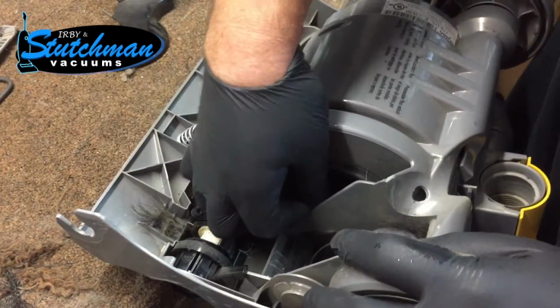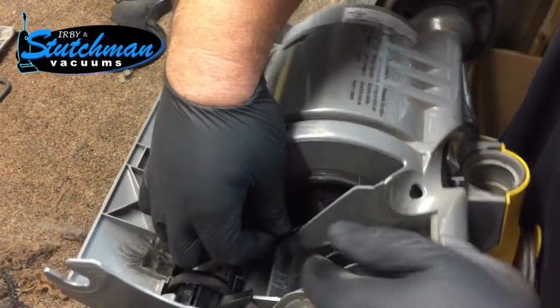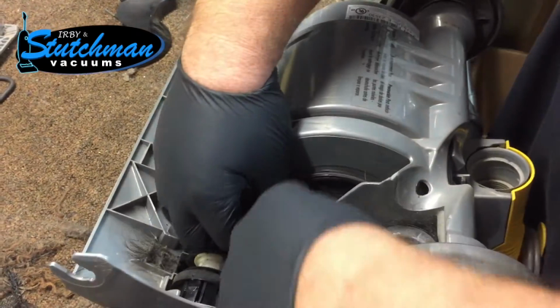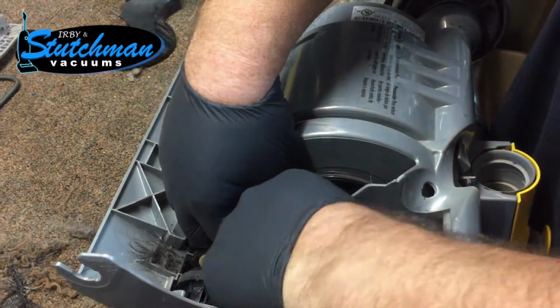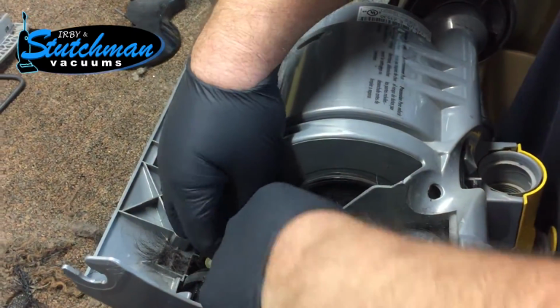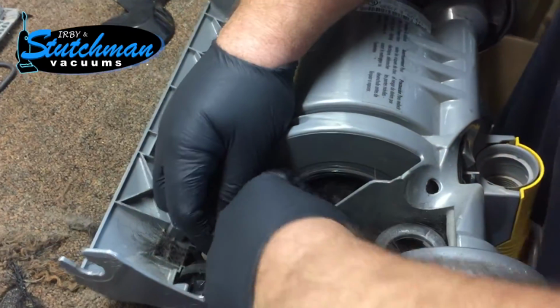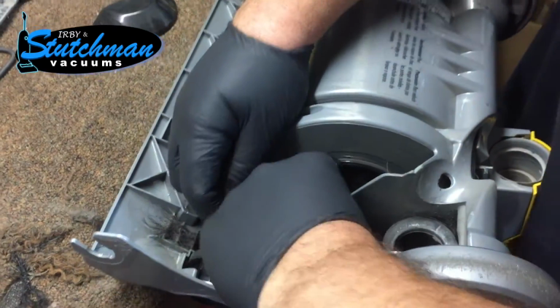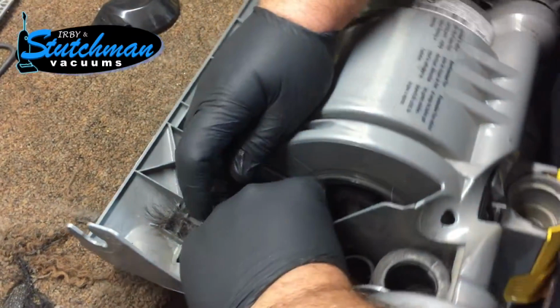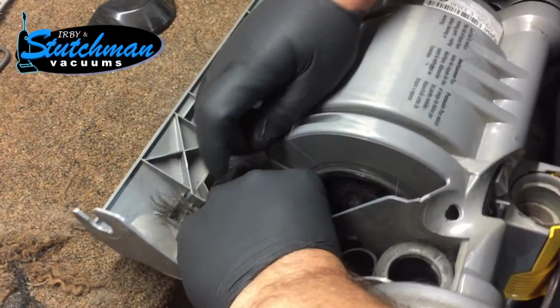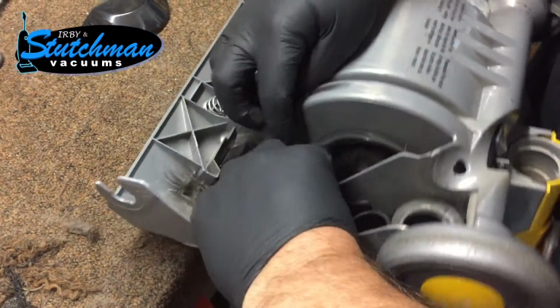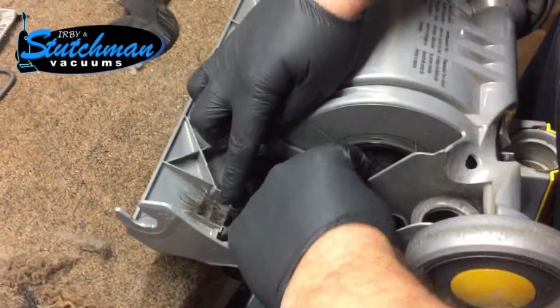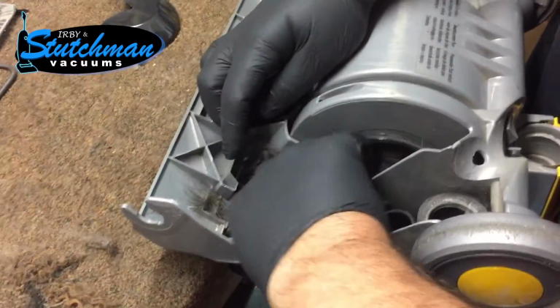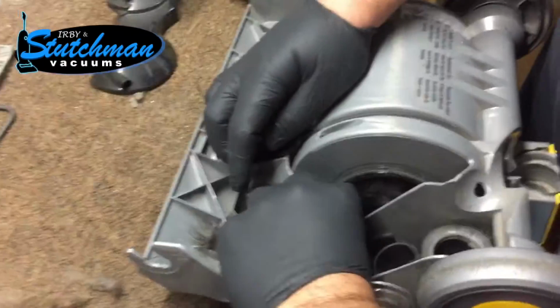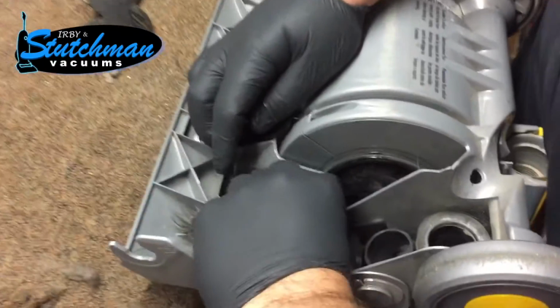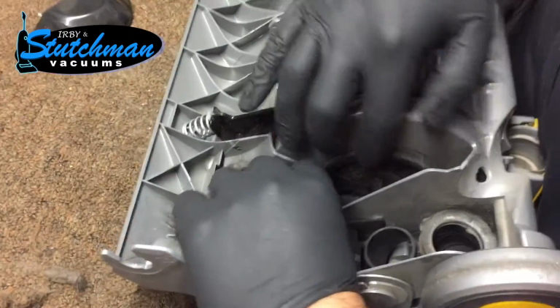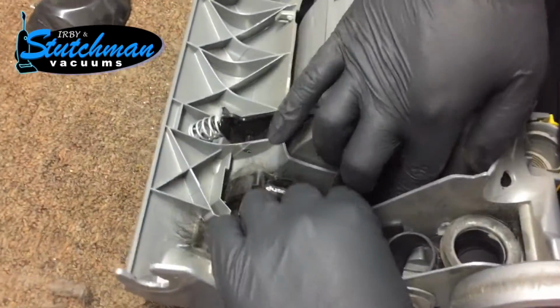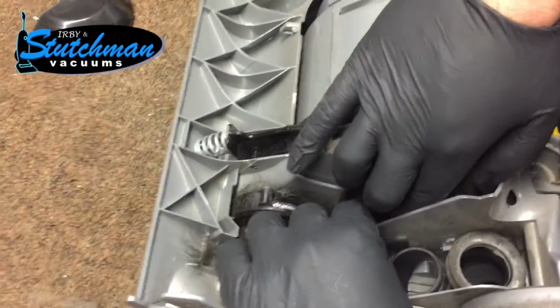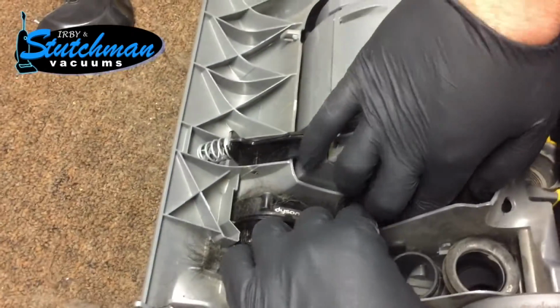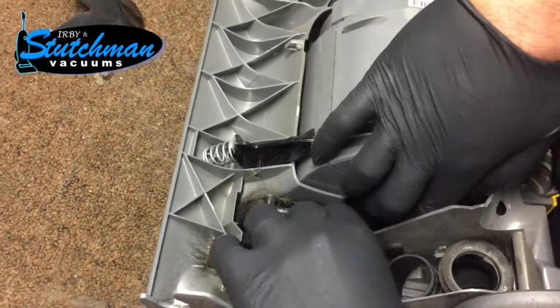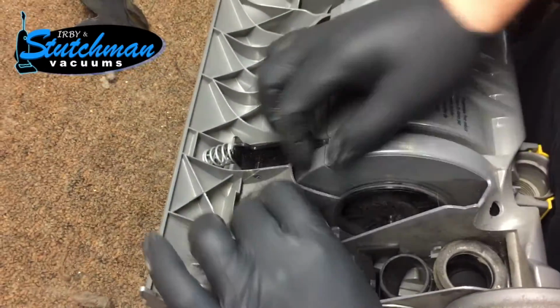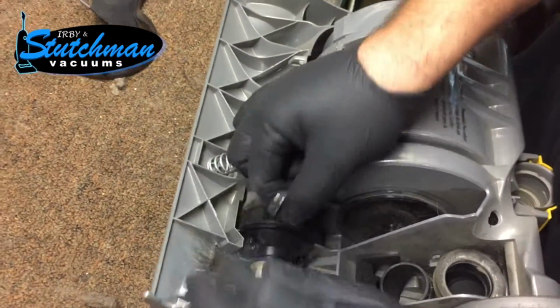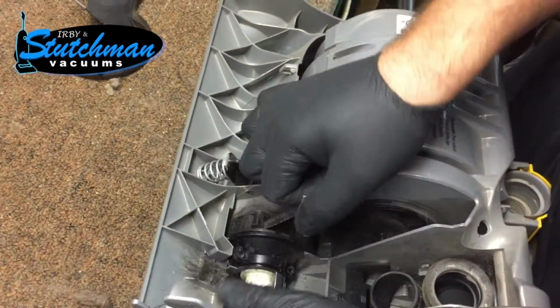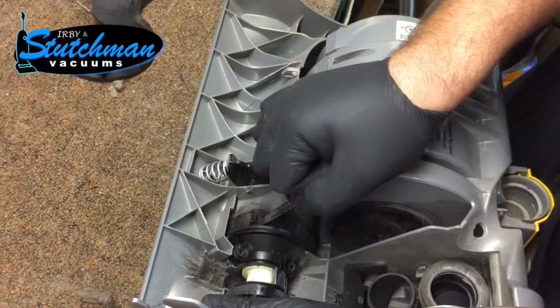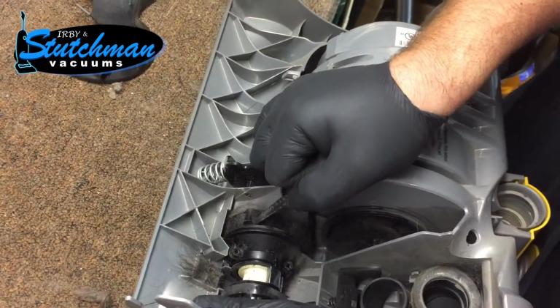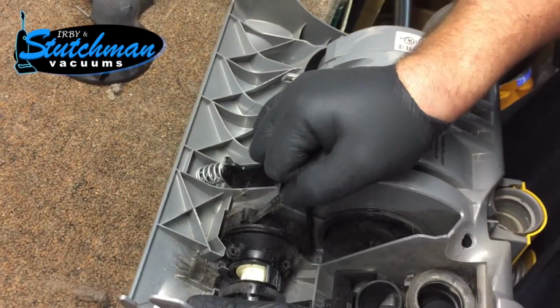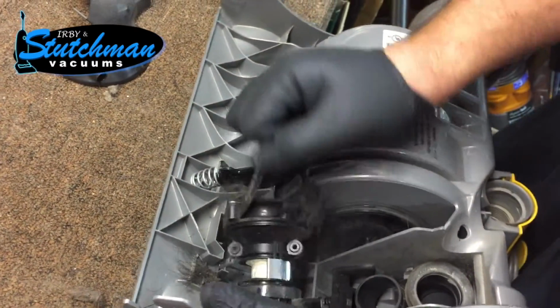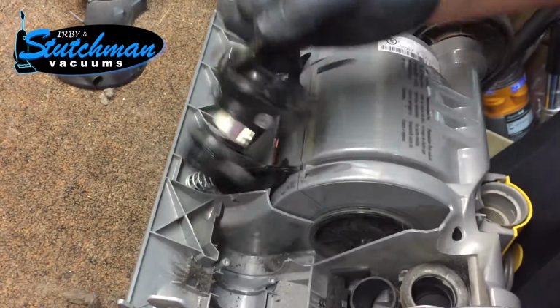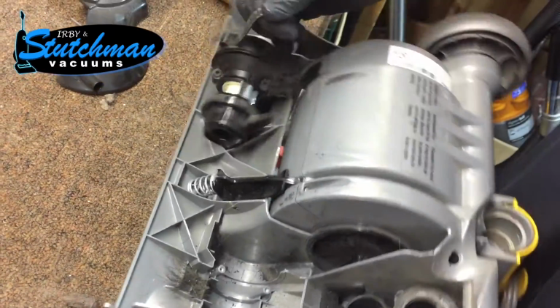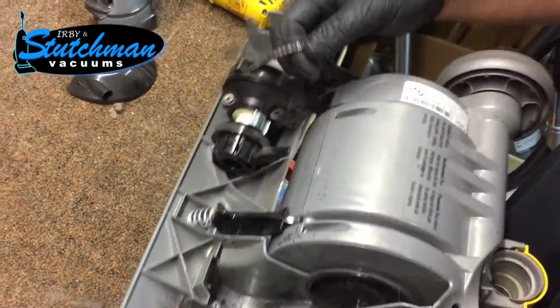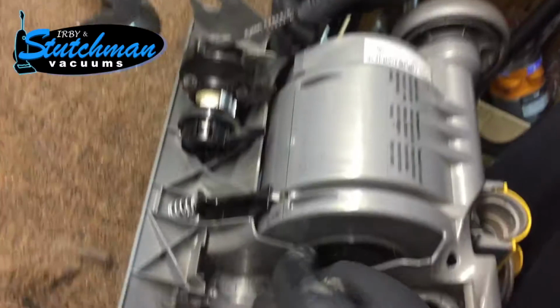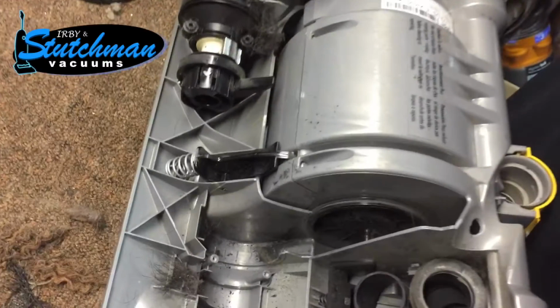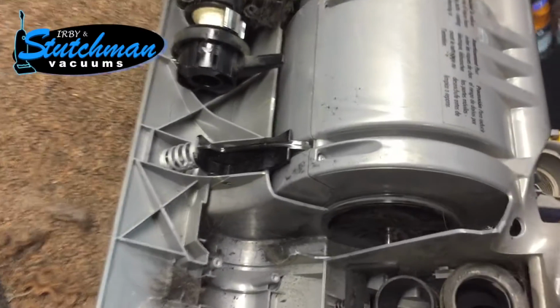I'm going to go ahead and remove this clutch. Now this belt up here — the main belt — is actually already broken off, as you can see back in here.